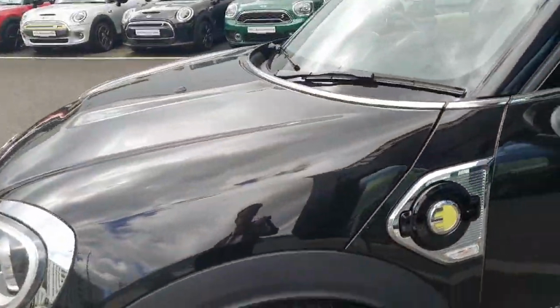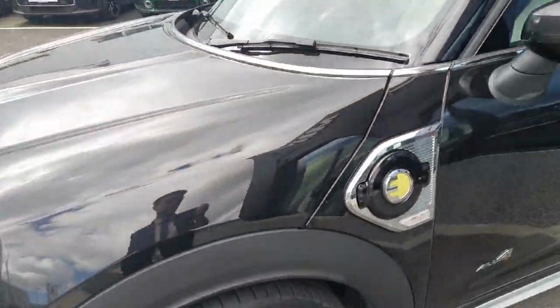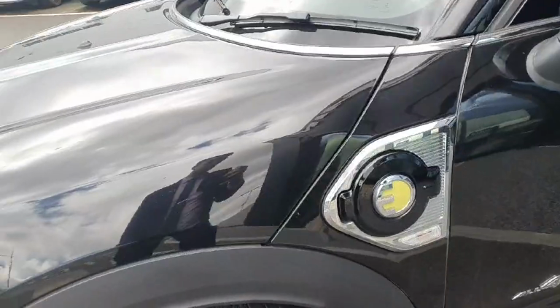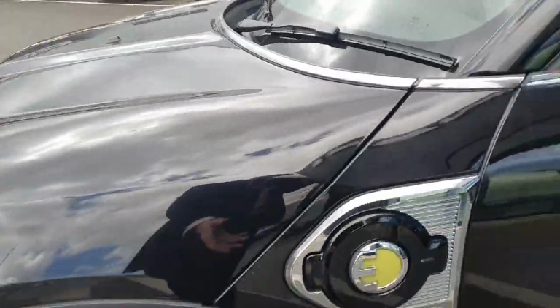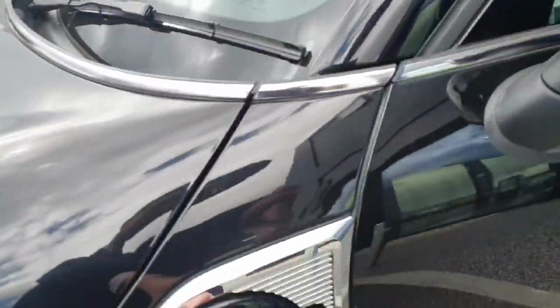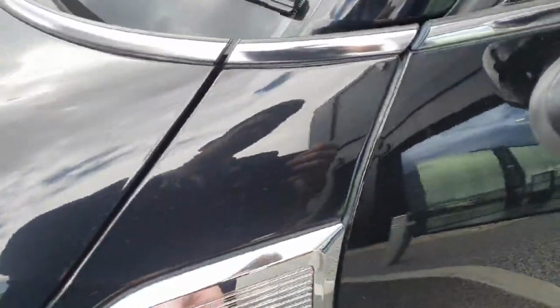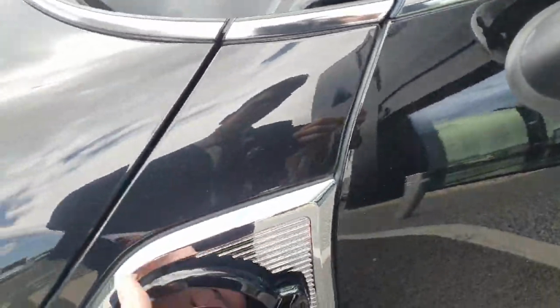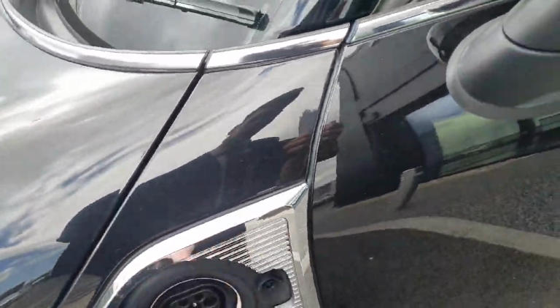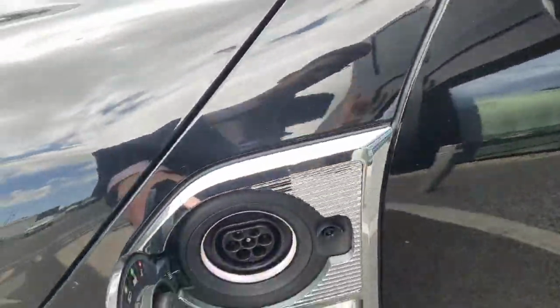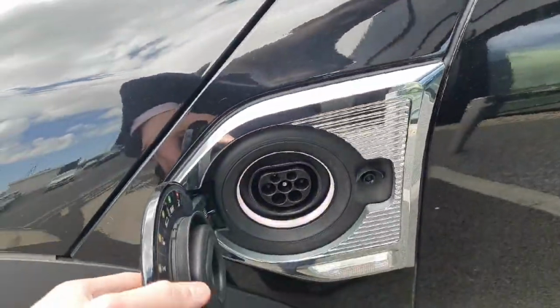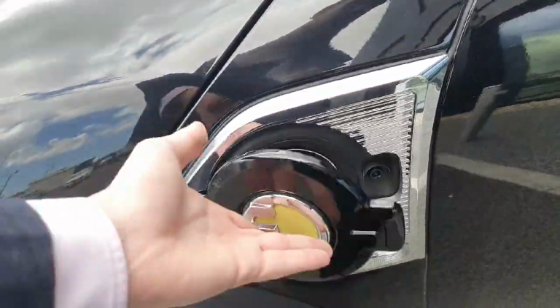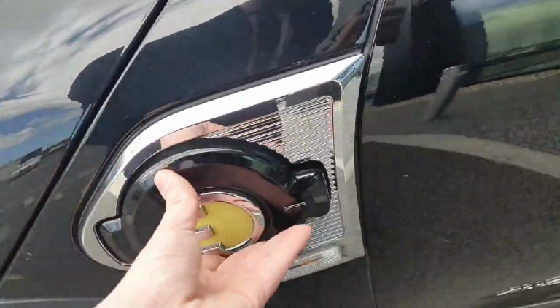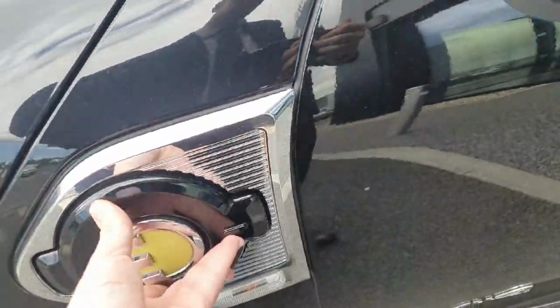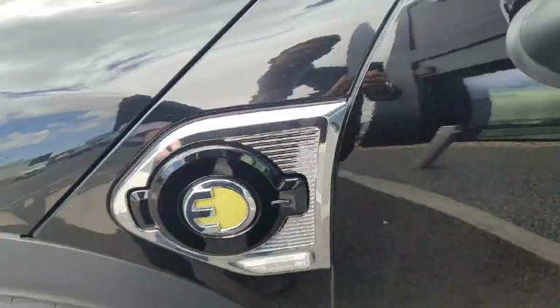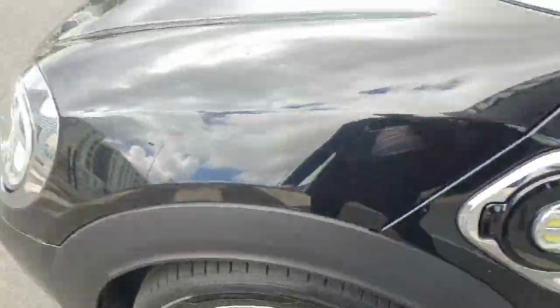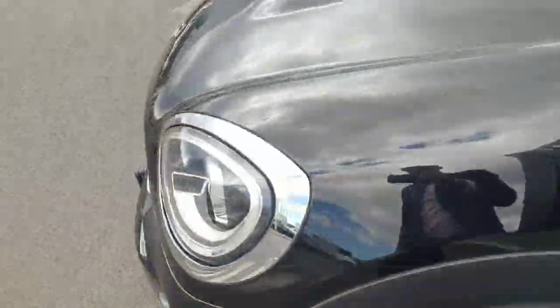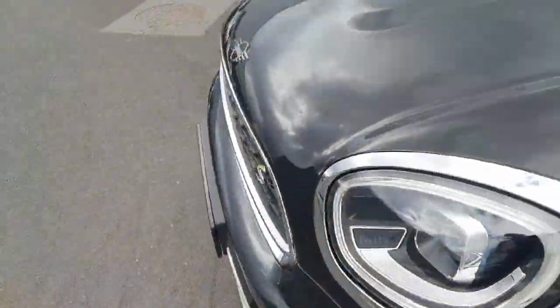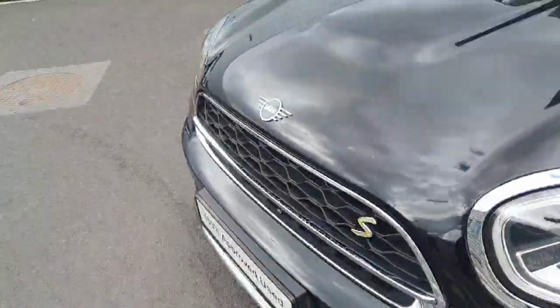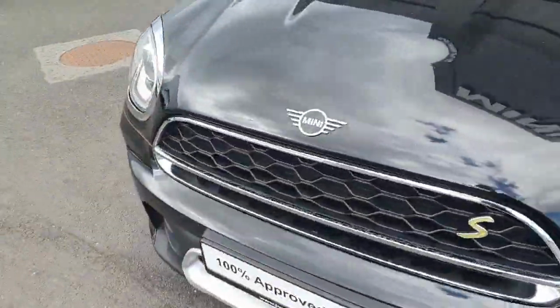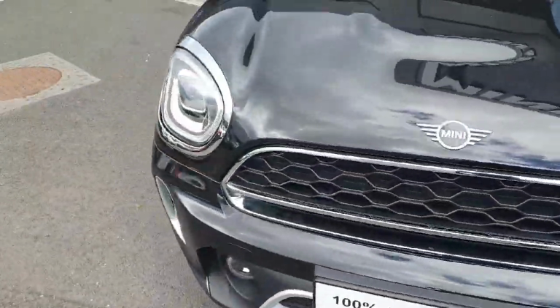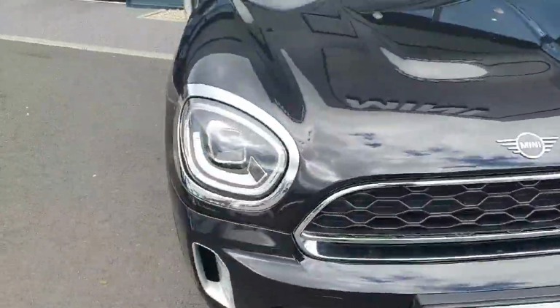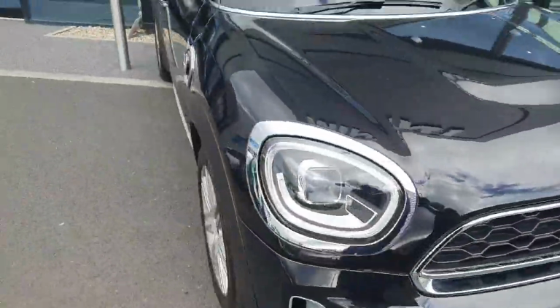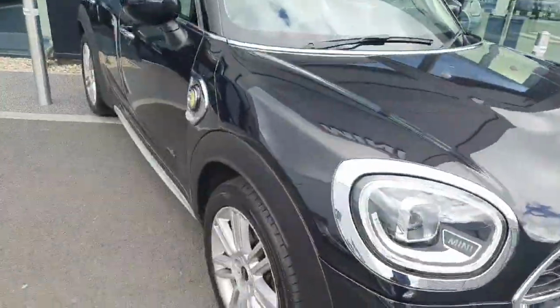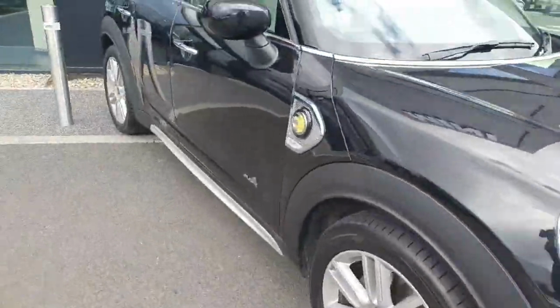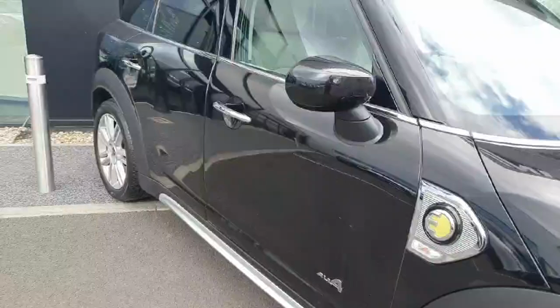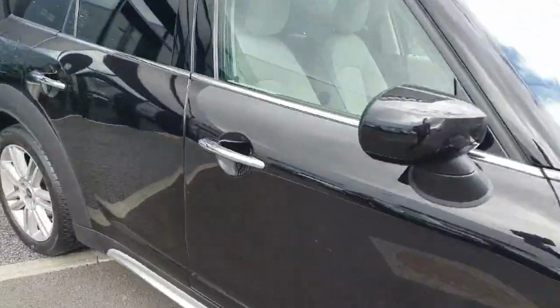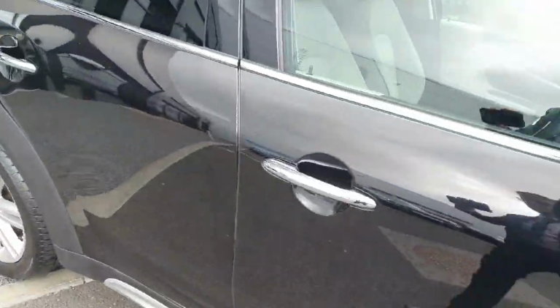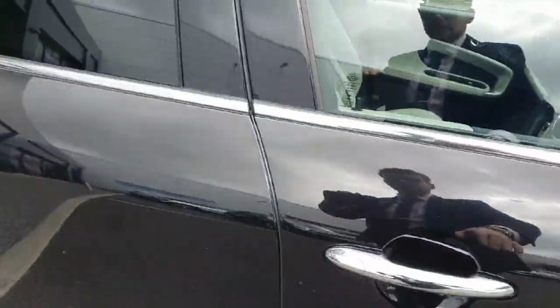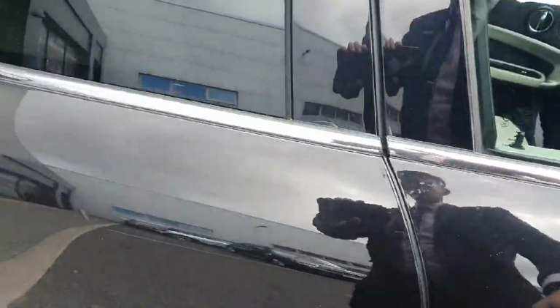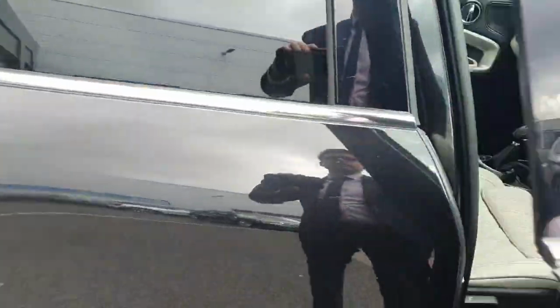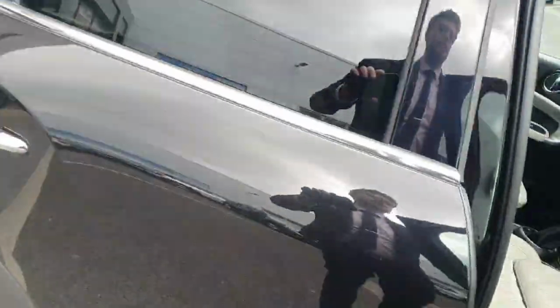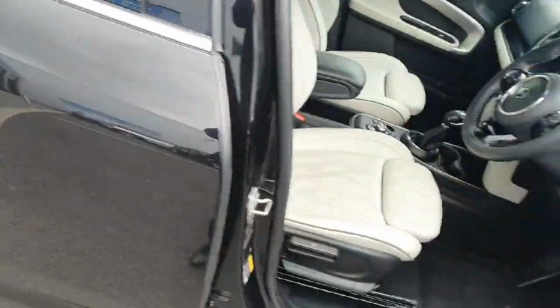Since it is a plug-in hybrid, right here we have a hybrid plug so we just charge it there. Now popping into the front, this car is black on the outside and we have a cream leather interior.